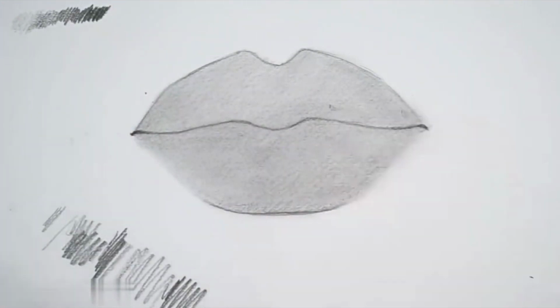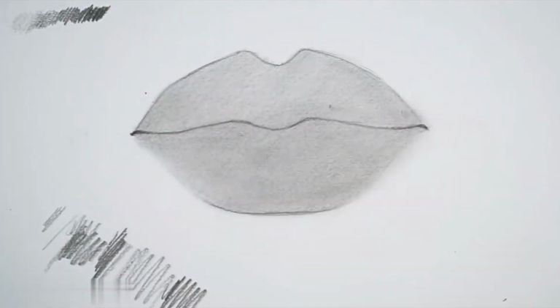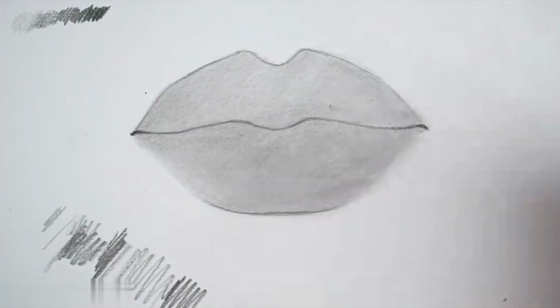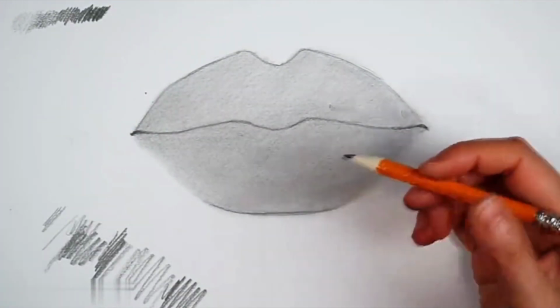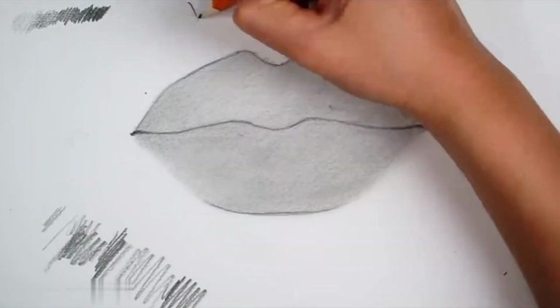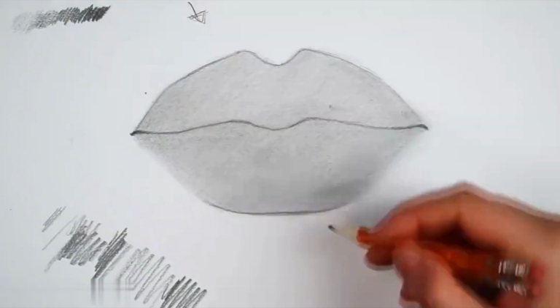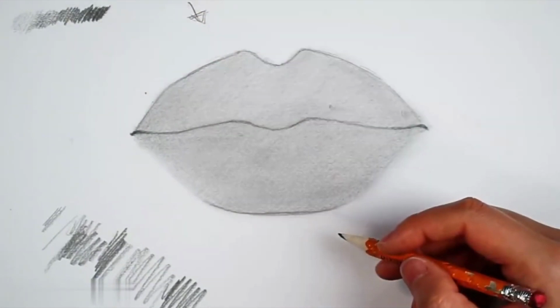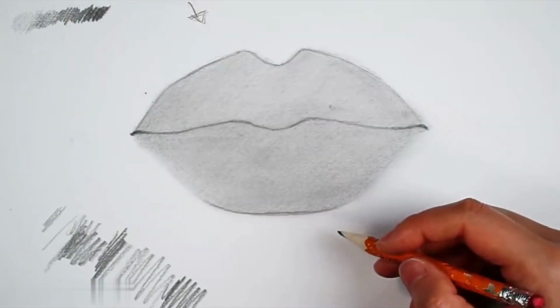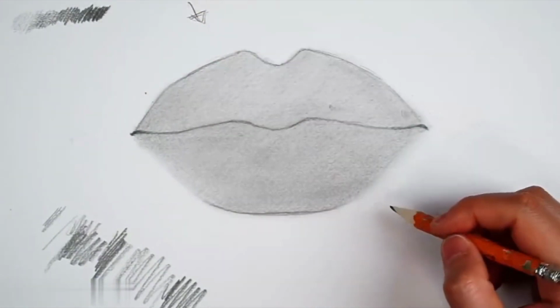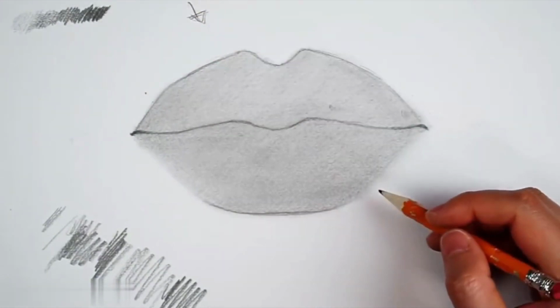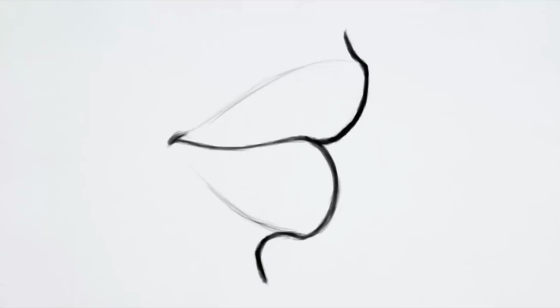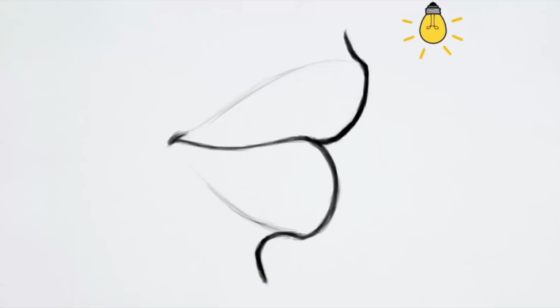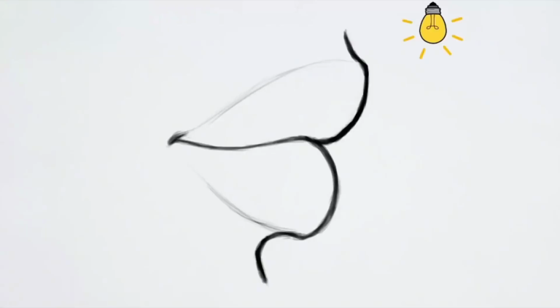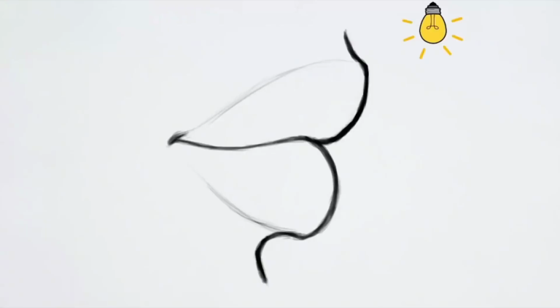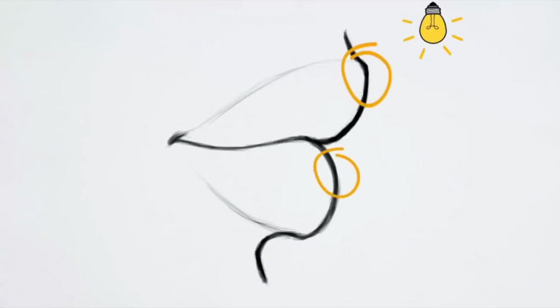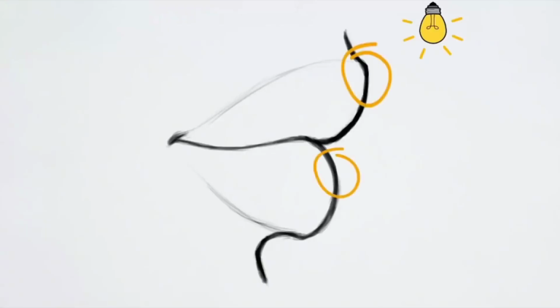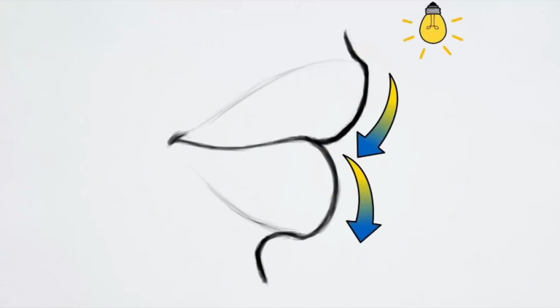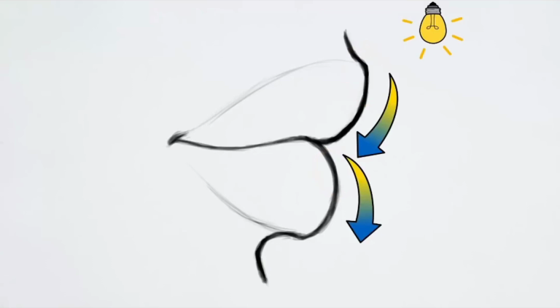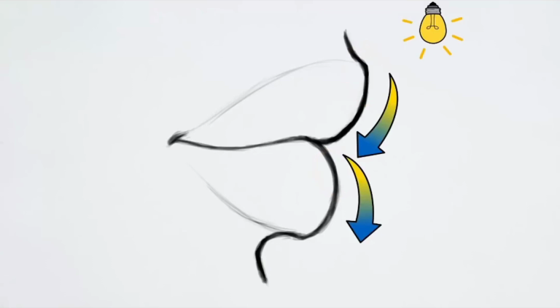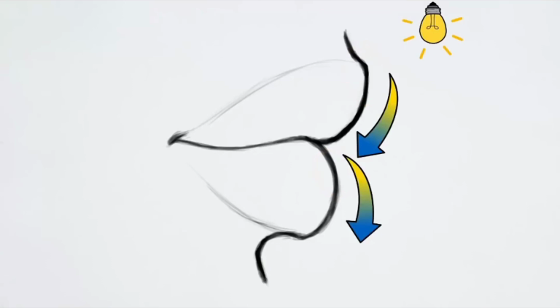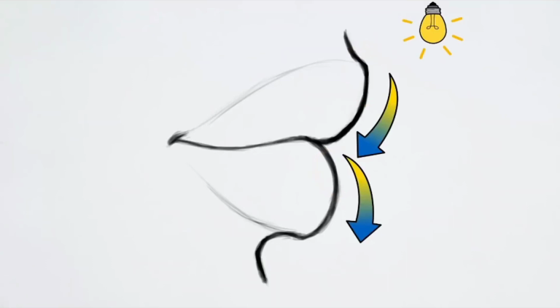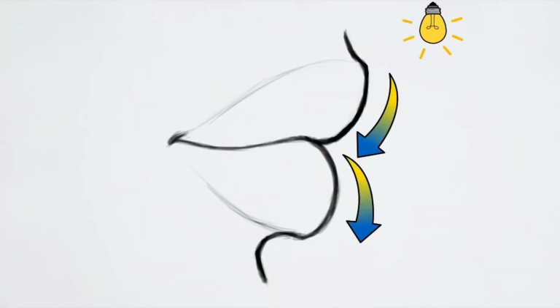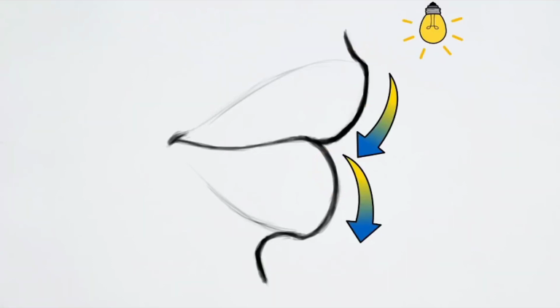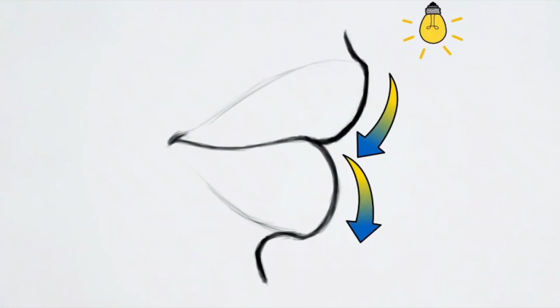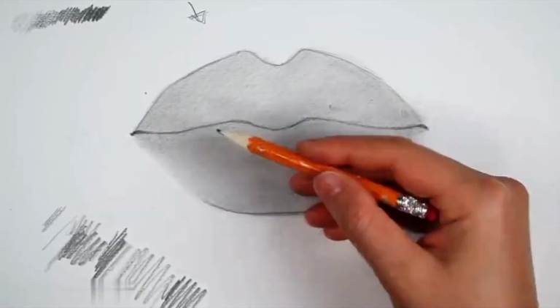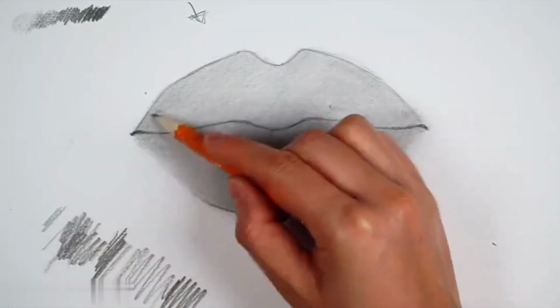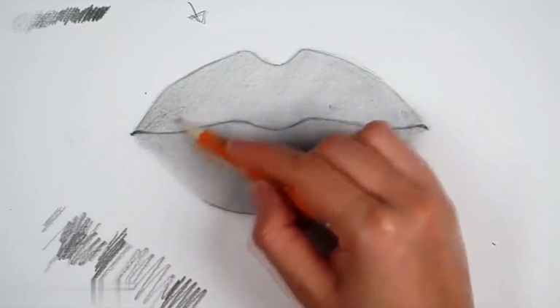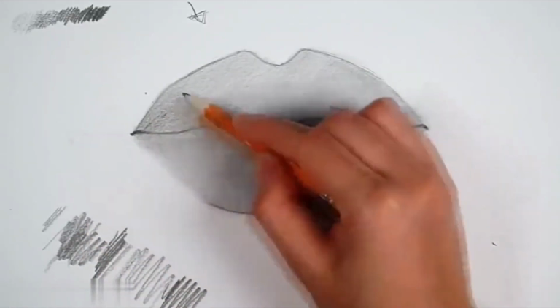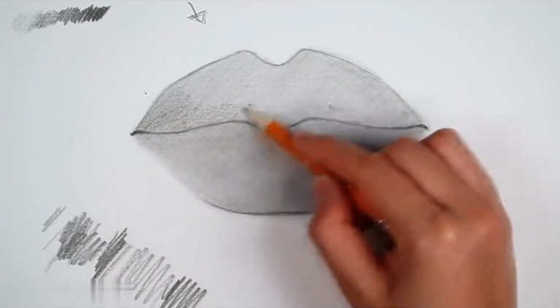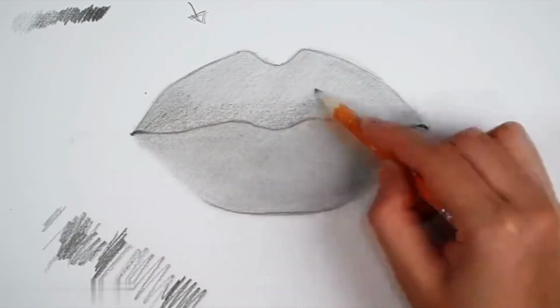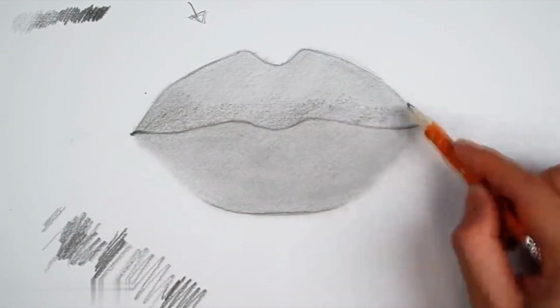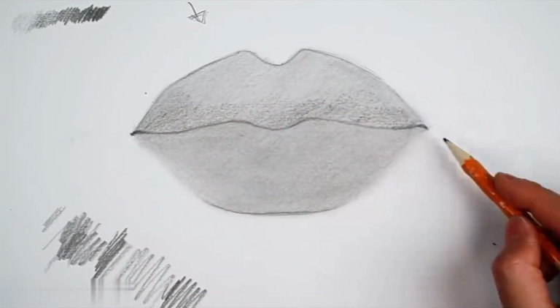When drawing the upper lip, we need to use a tissue. The tissue will rub more evenly. Sometimes when rubbing, some dirty colors will be brought out. We use an eraser to gently wipe it off.